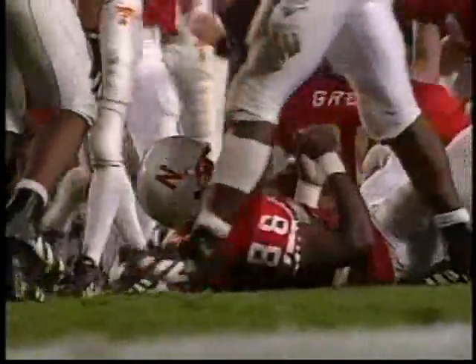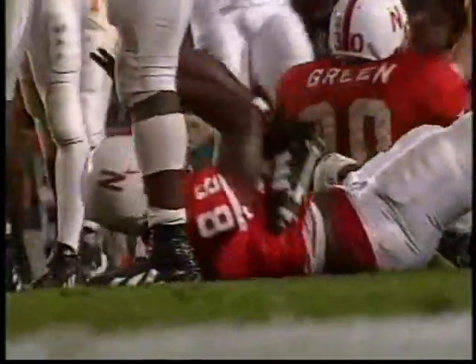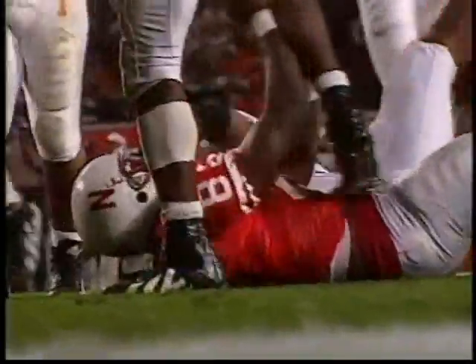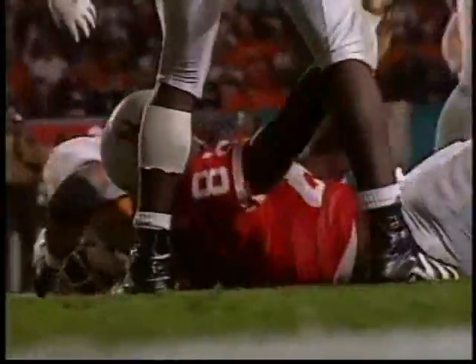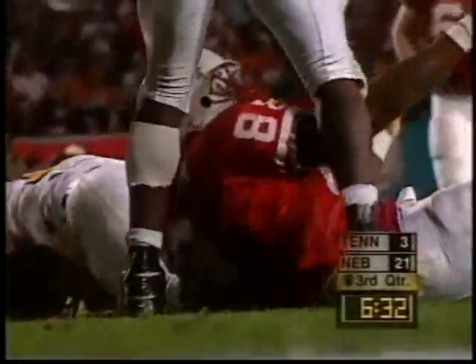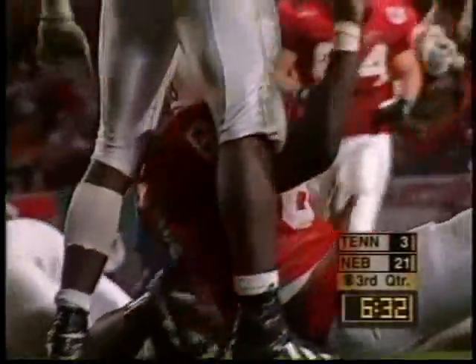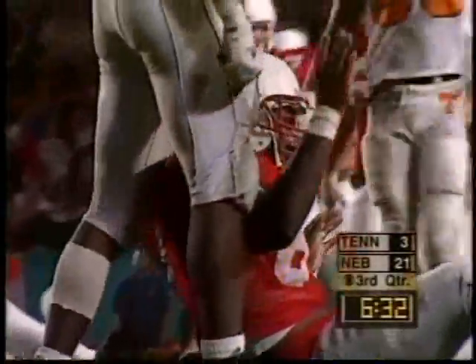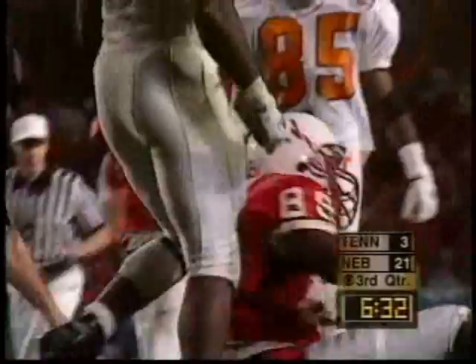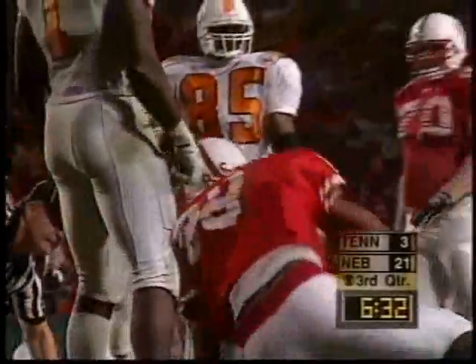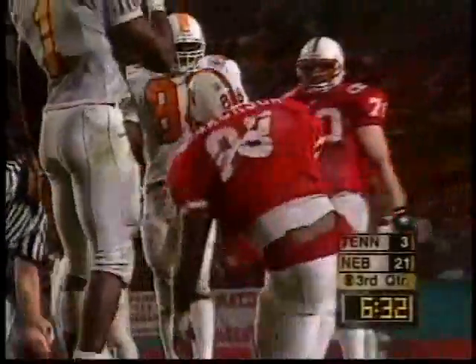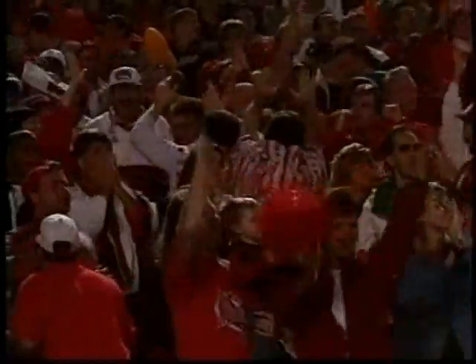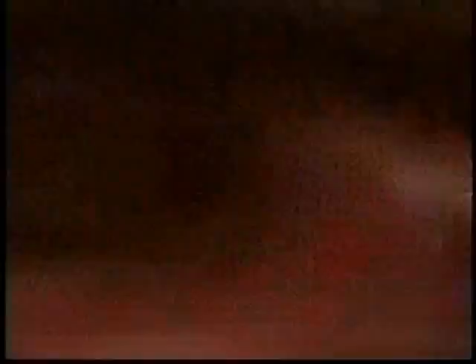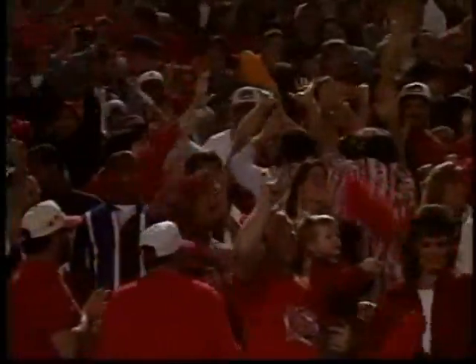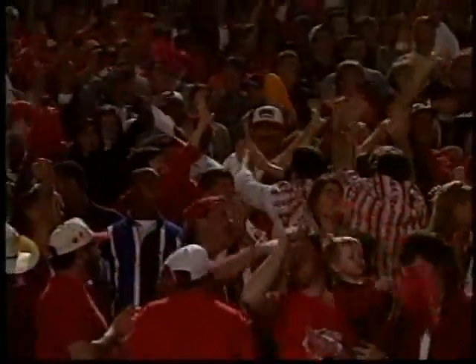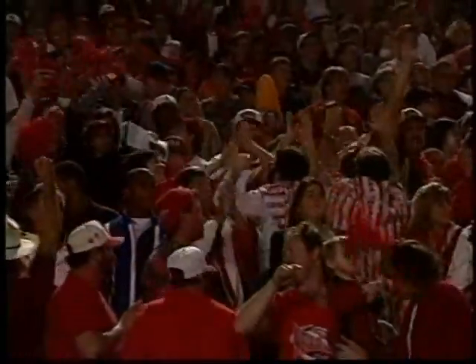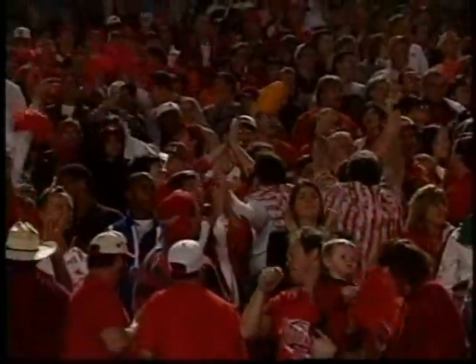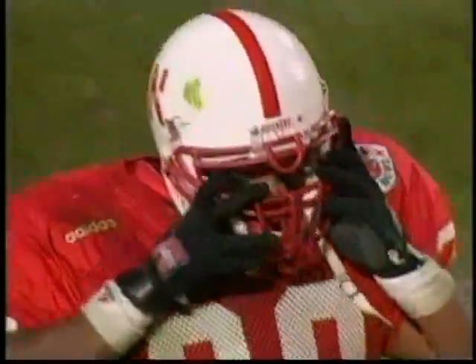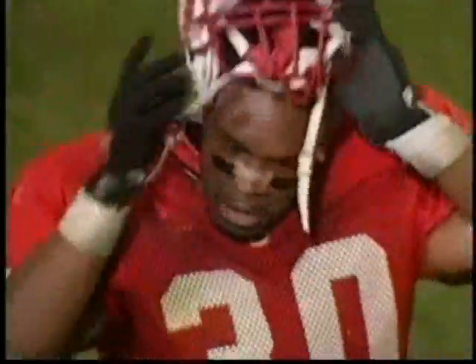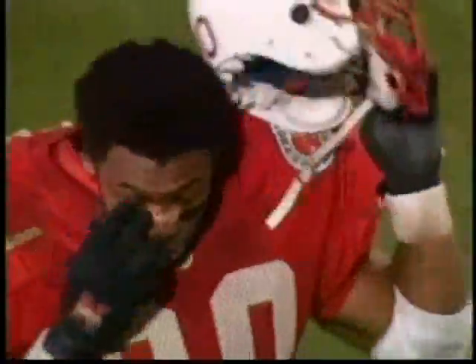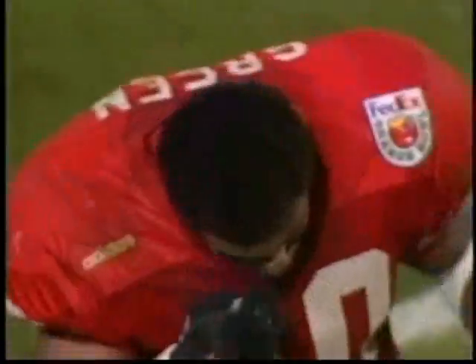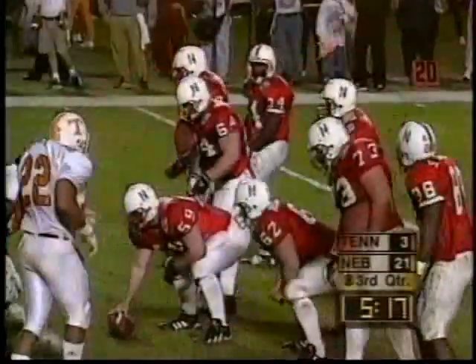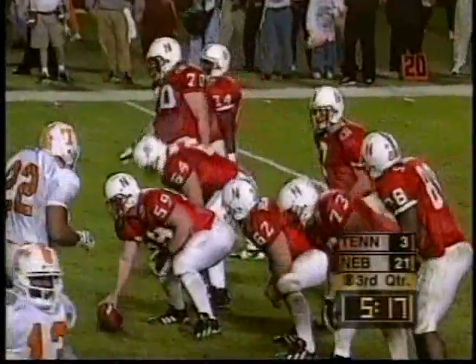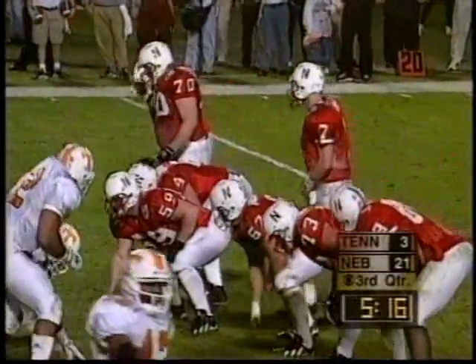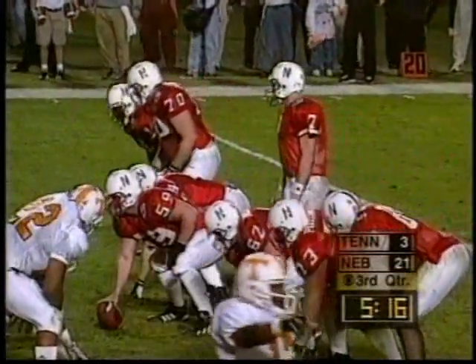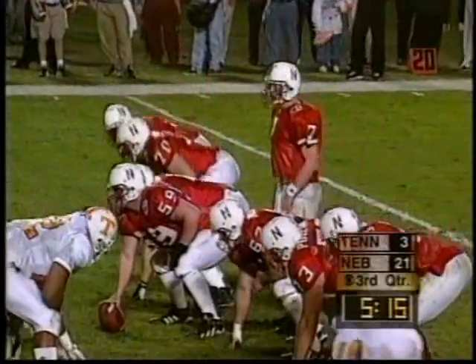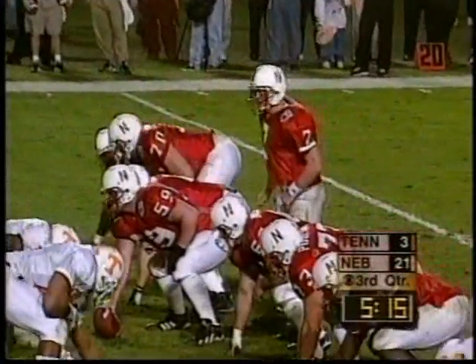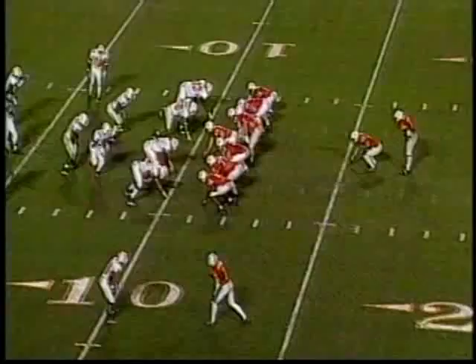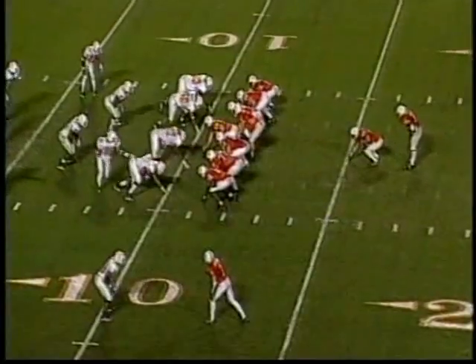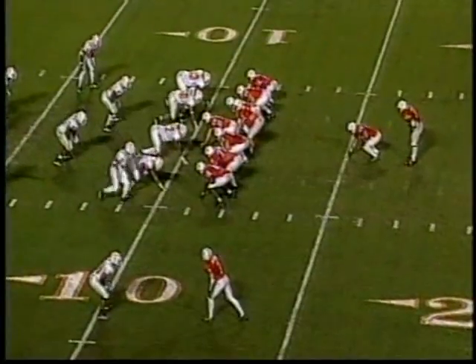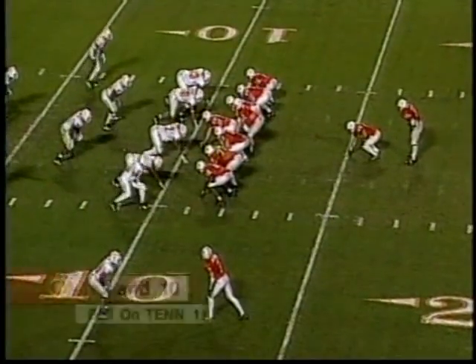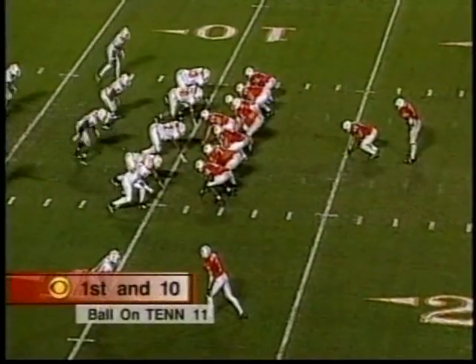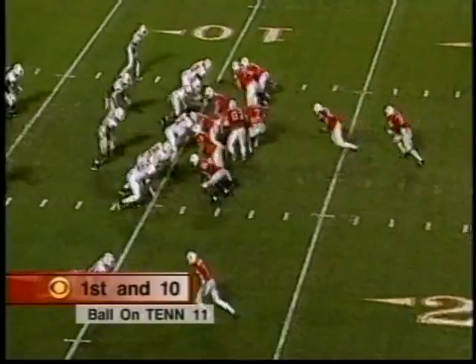Terry Fair made the touchdown-saving tackle at the 21-yard line of Tennessee — a 43-yard pickup for Green. Nebraska loves to run the ball; they're going to get 80 plays a game and 68 or 70 of them are going to be runs.